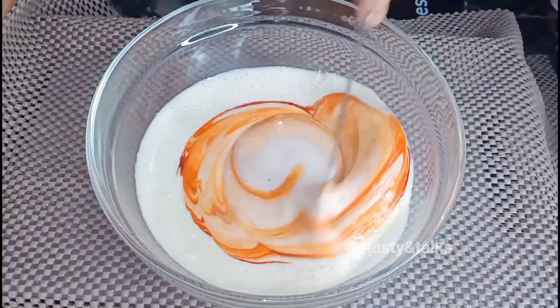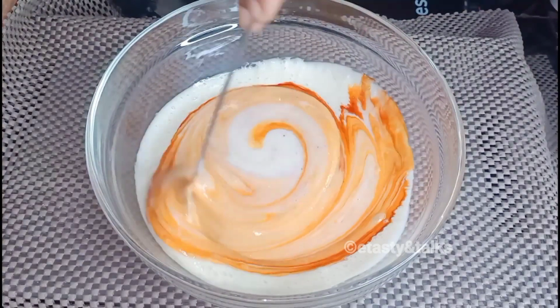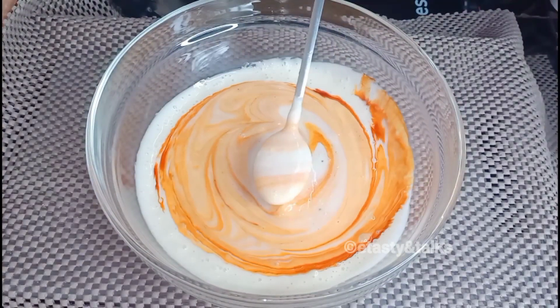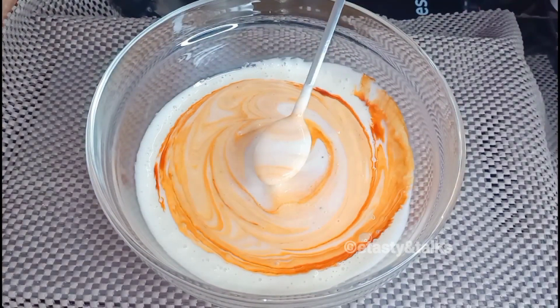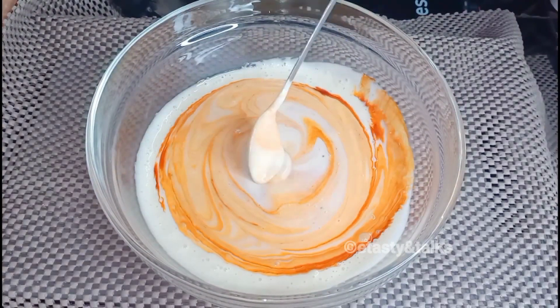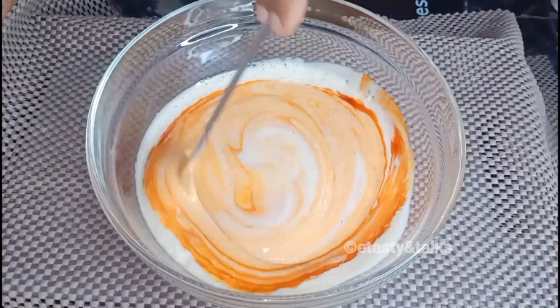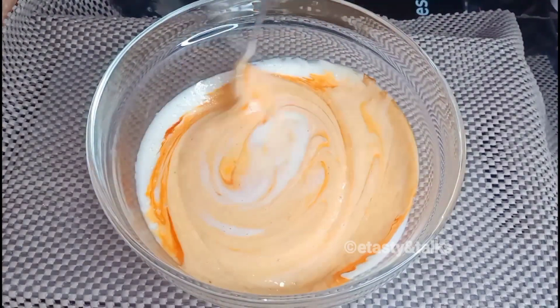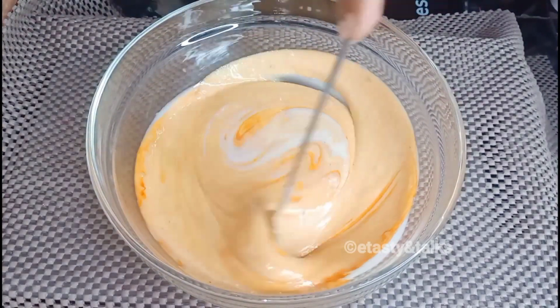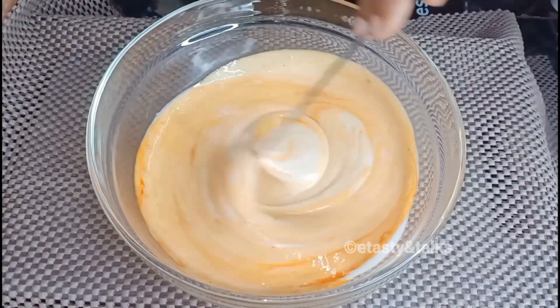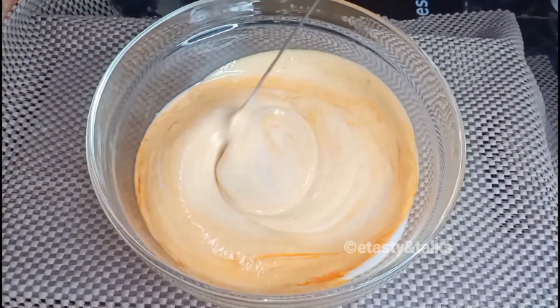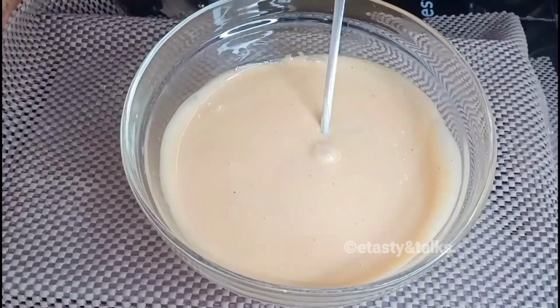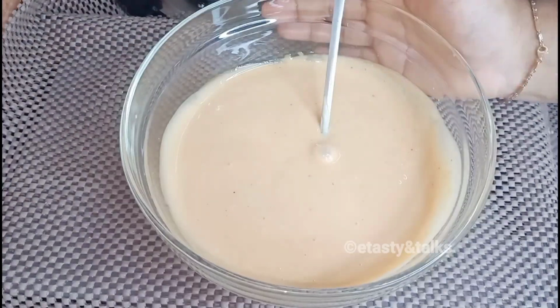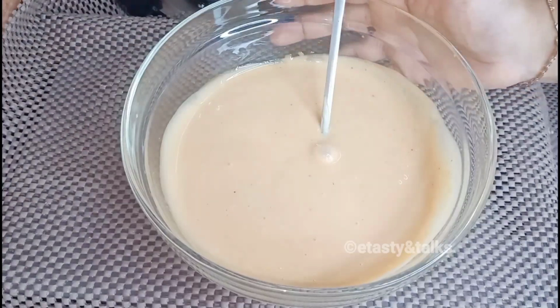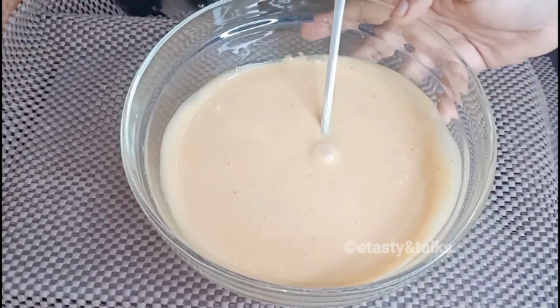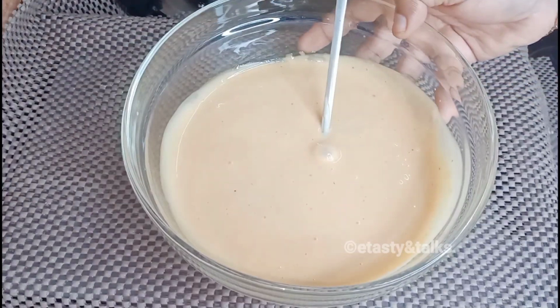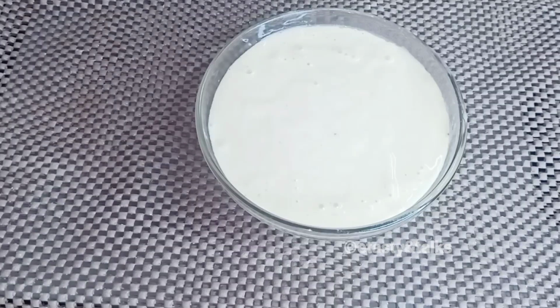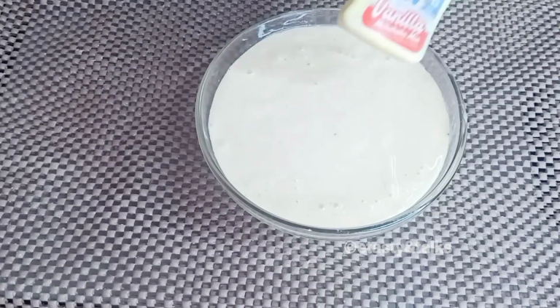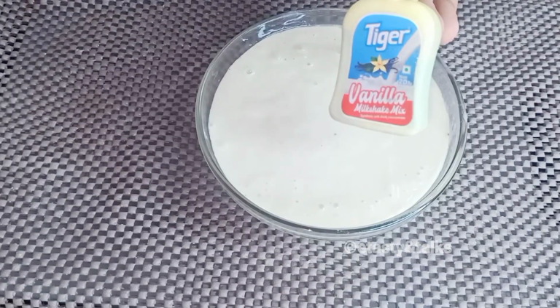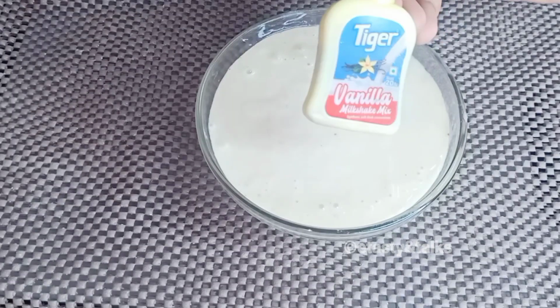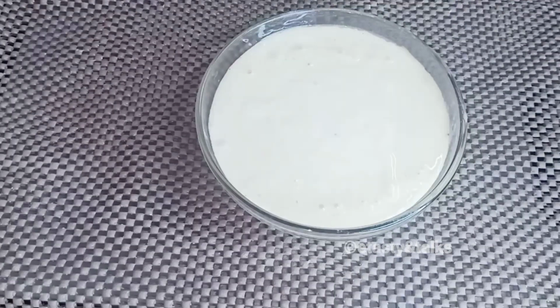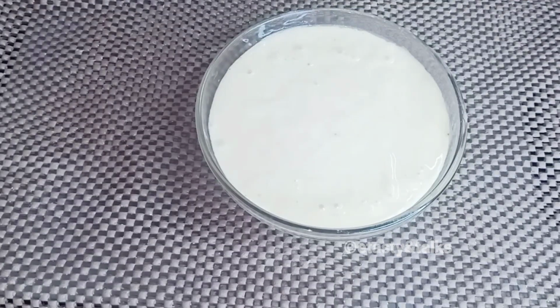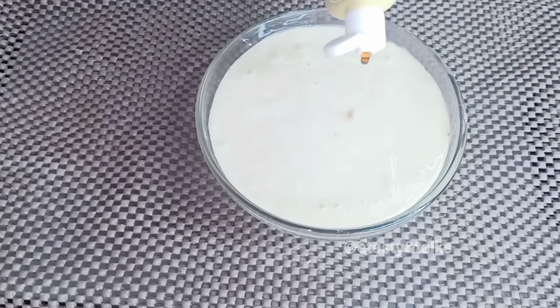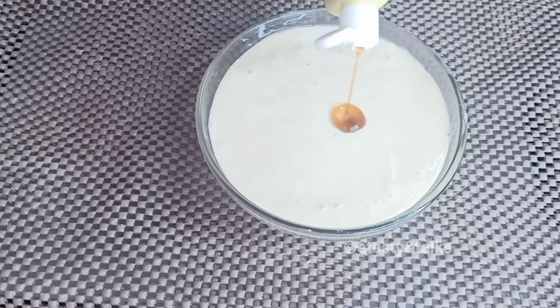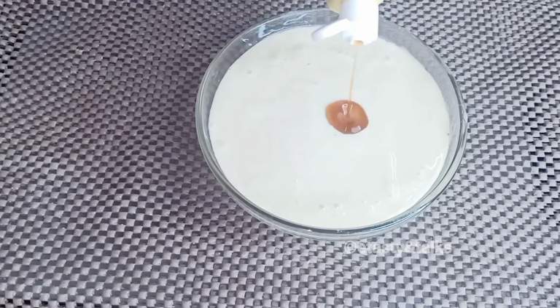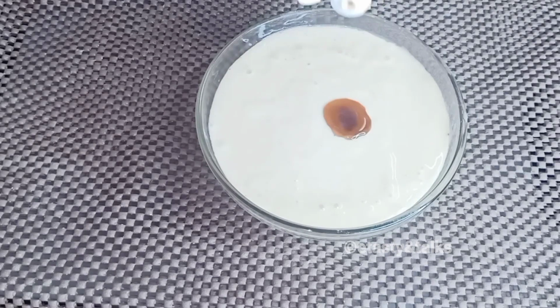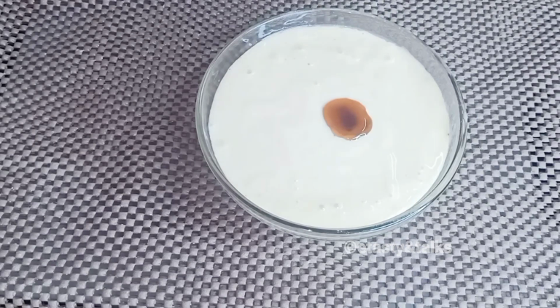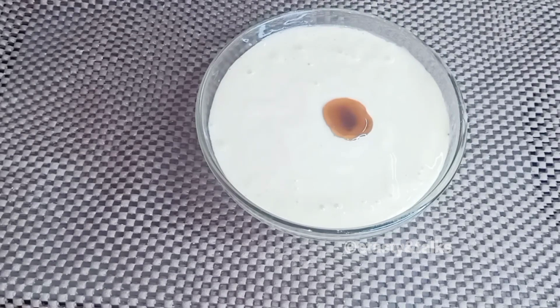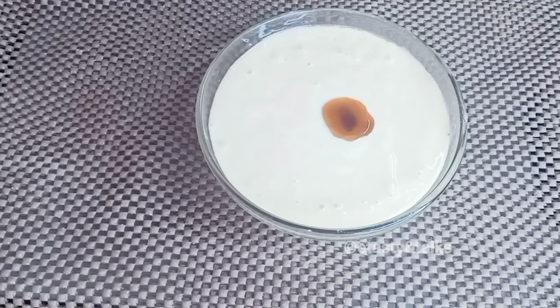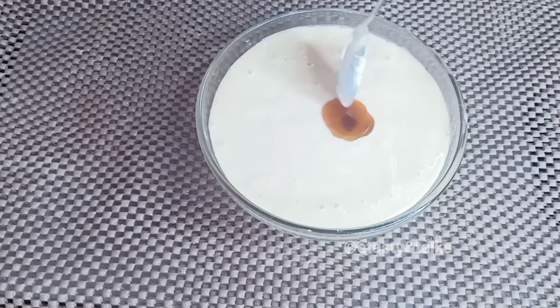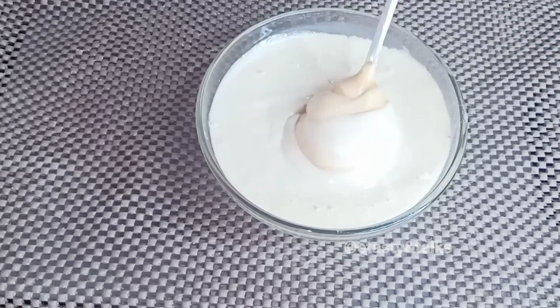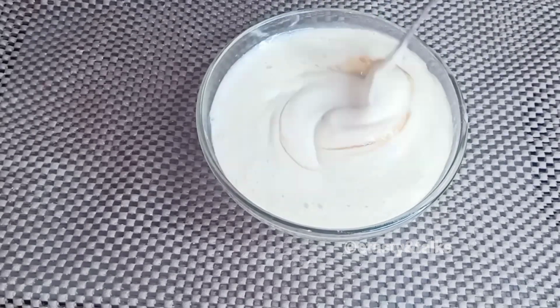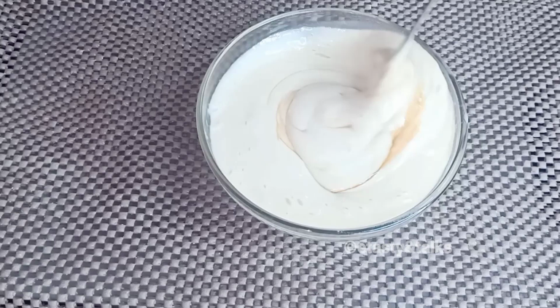We are using some essence. Add 4 cups of essence and mix it in. Then add vanilla essence as well.